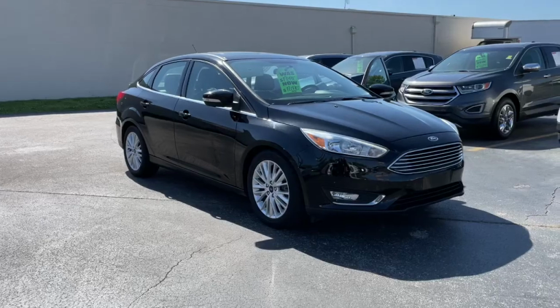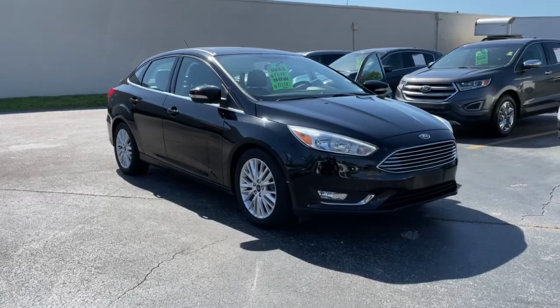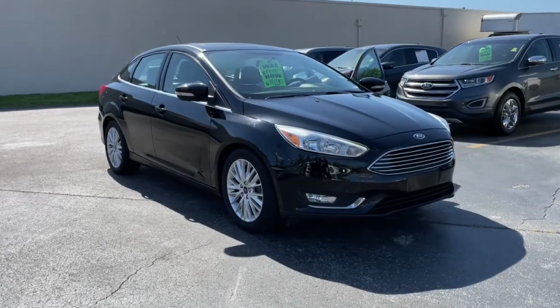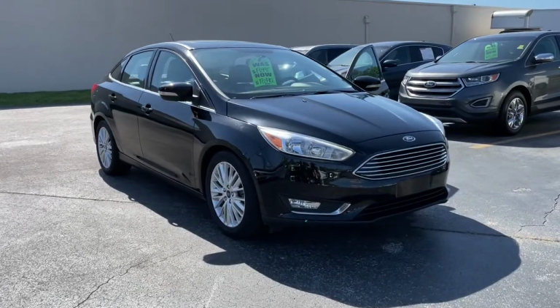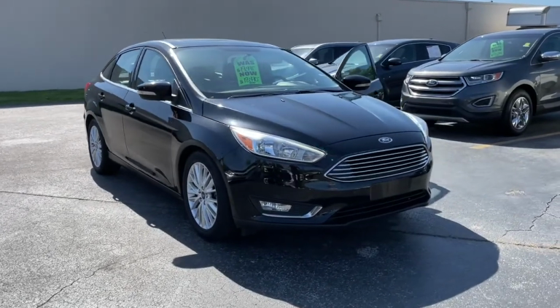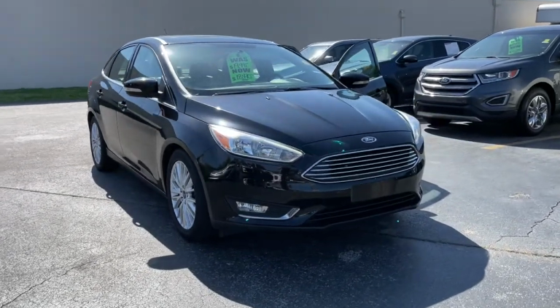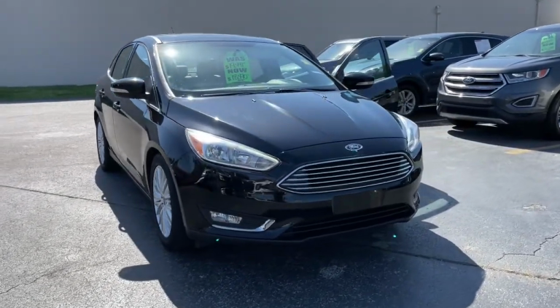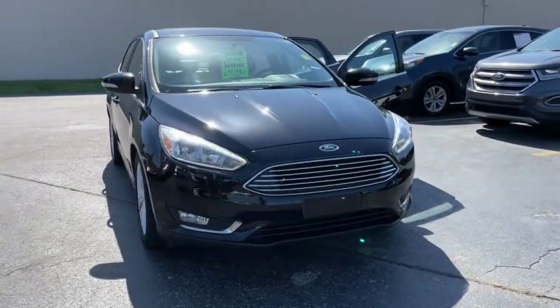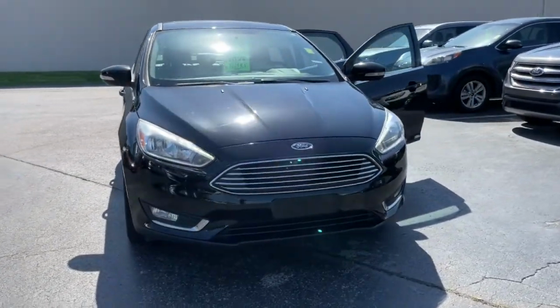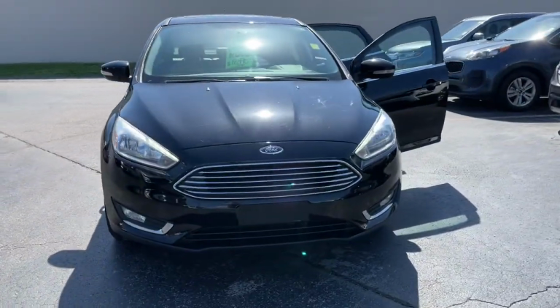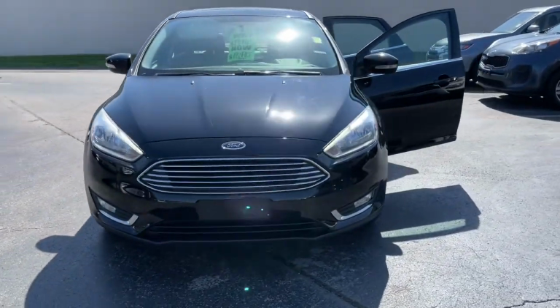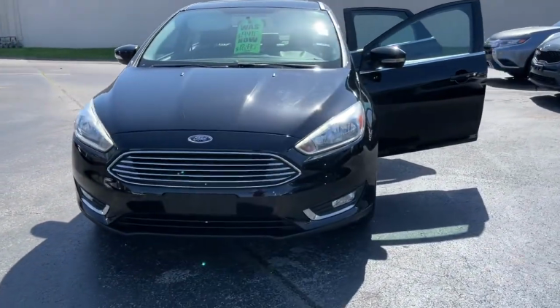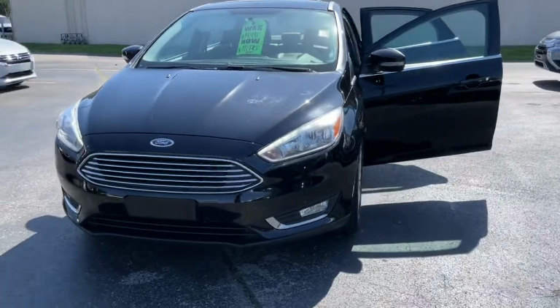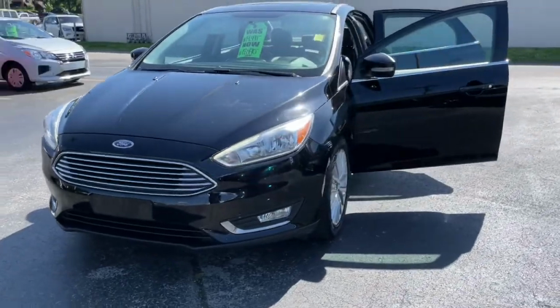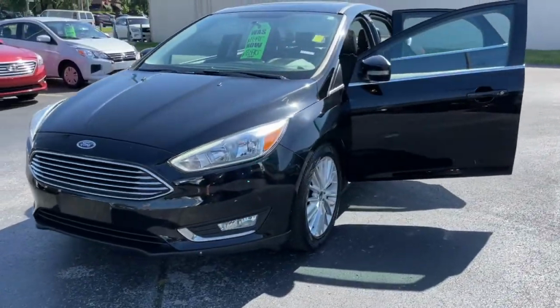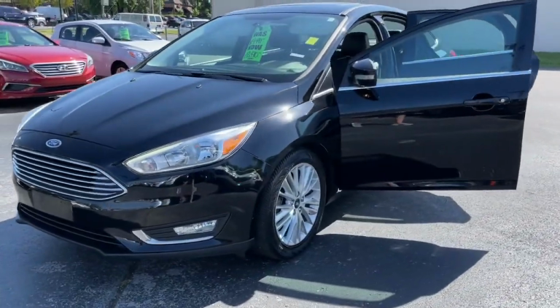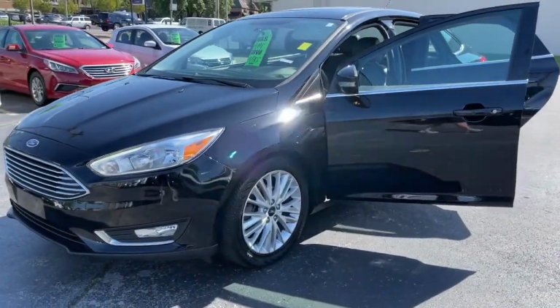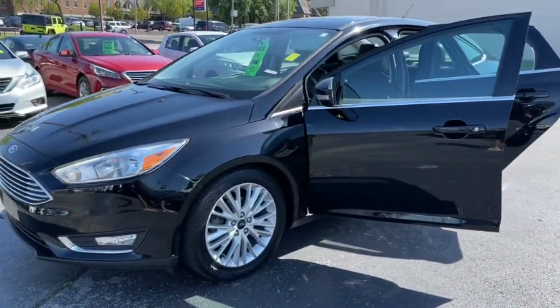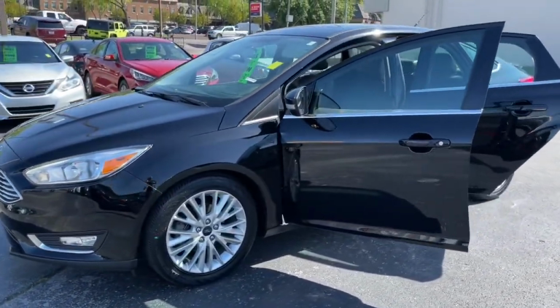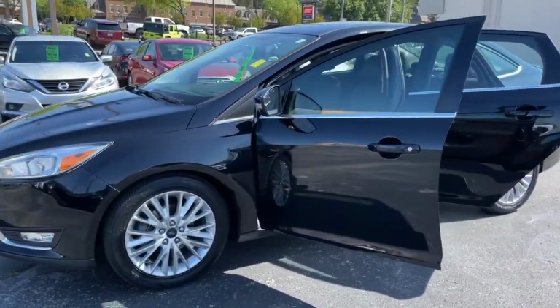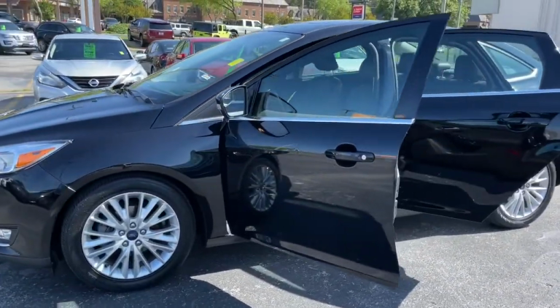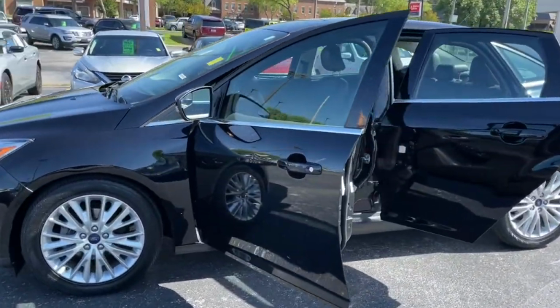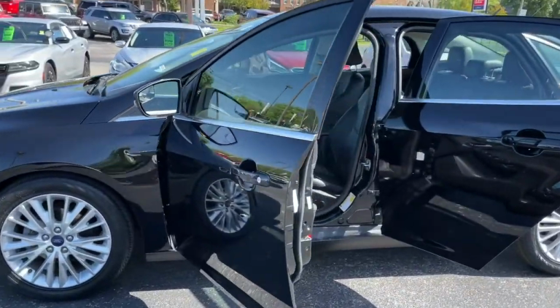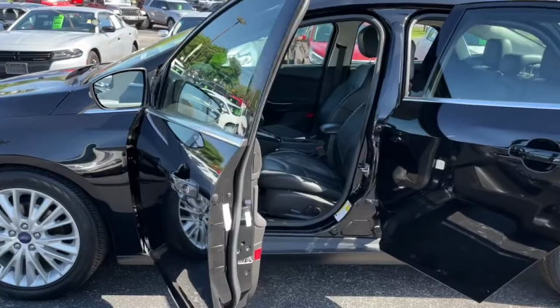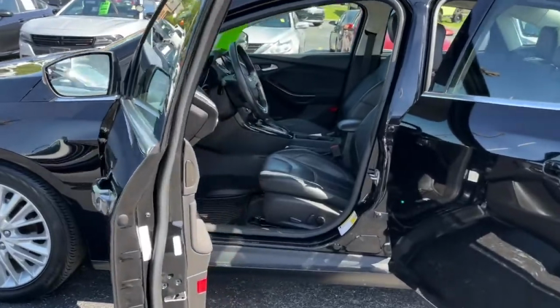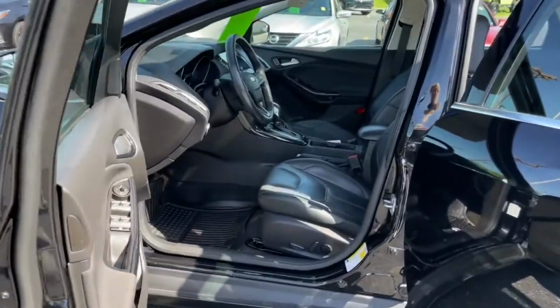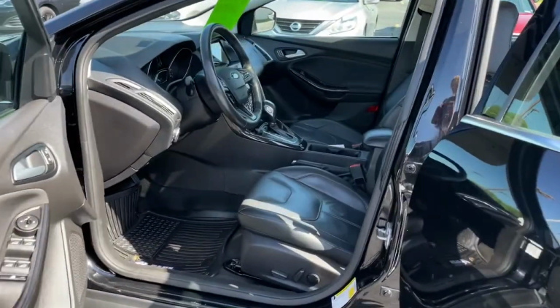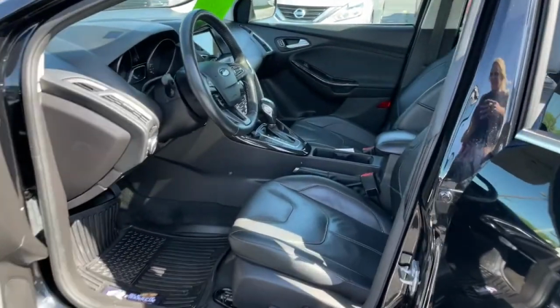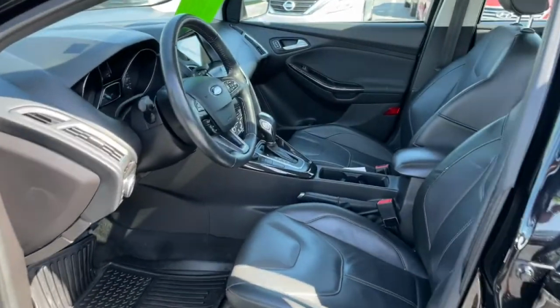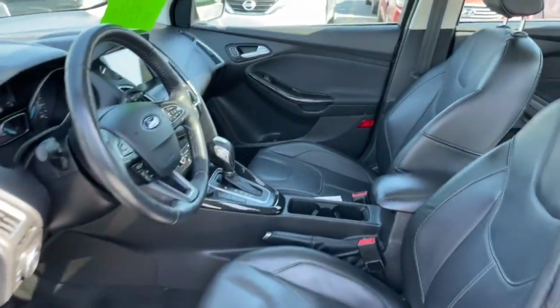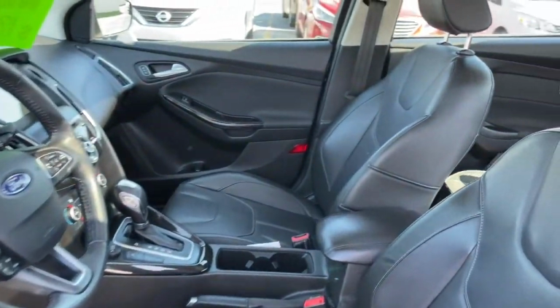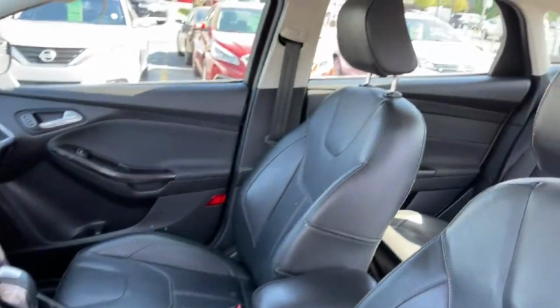Picture yourself in the 2018 Ford Focus. This vehicle is an outstanding buy with fewer than 80,000 miles on the odometer. Here's a sporty Ford Focus, the compact that's practical and fun to drive.